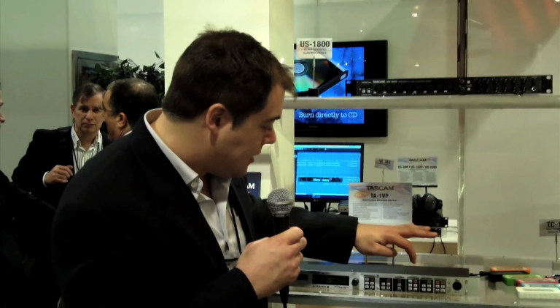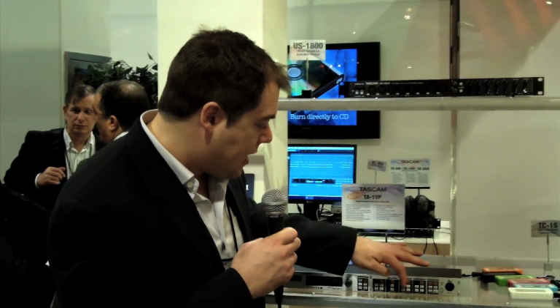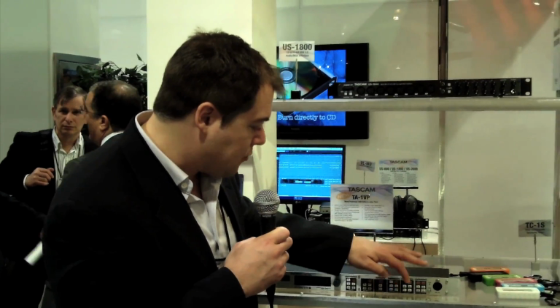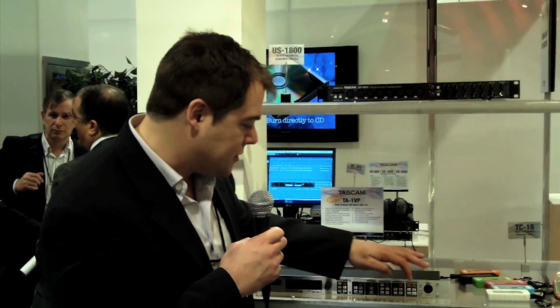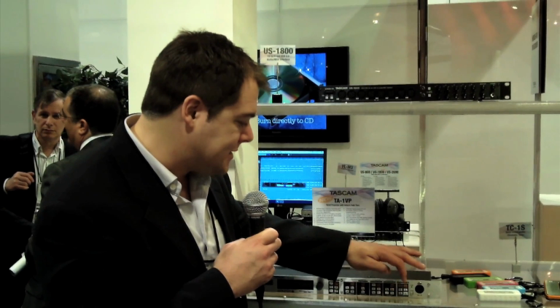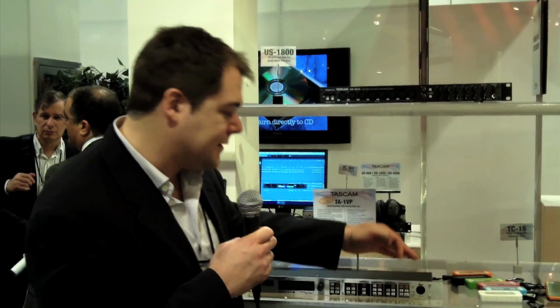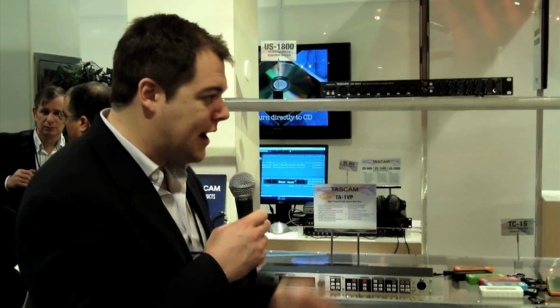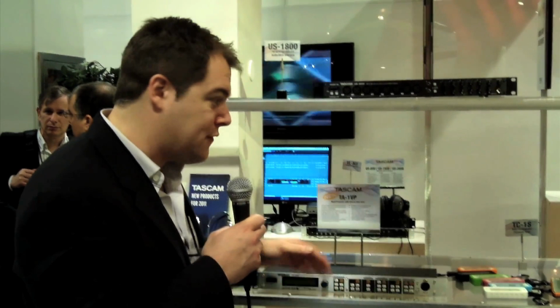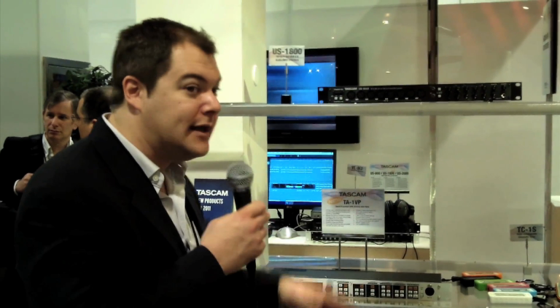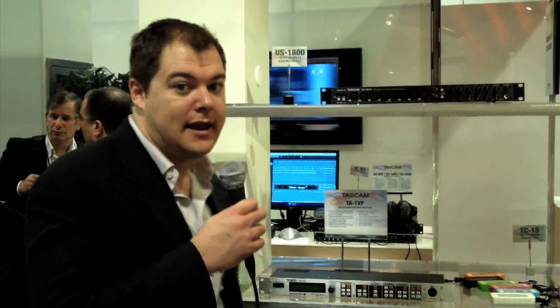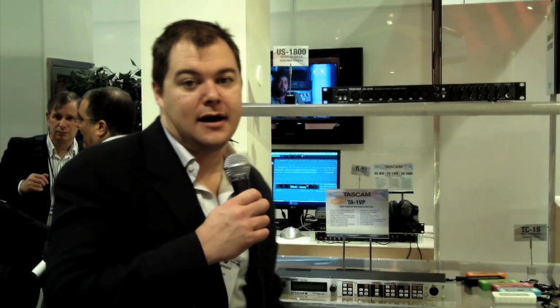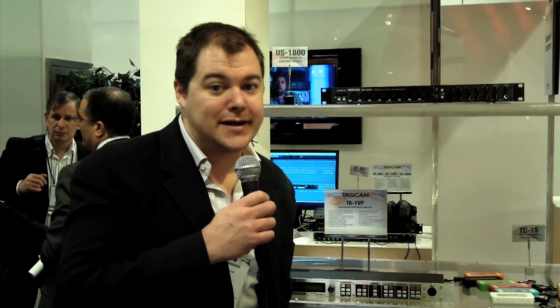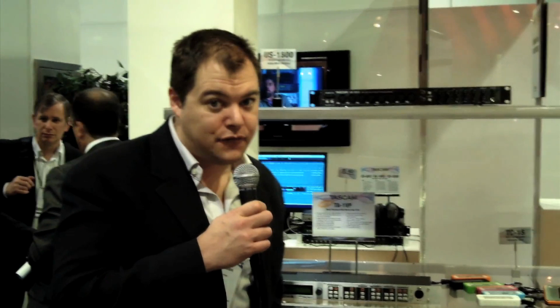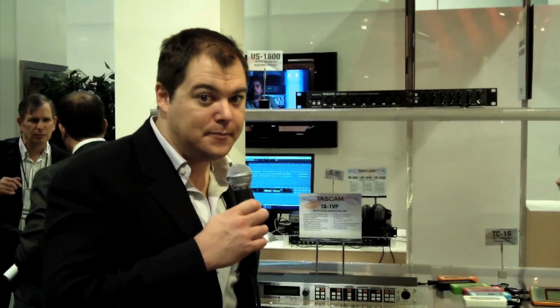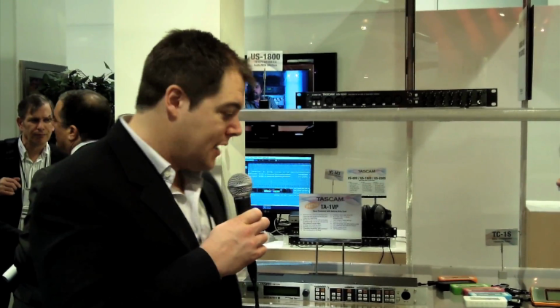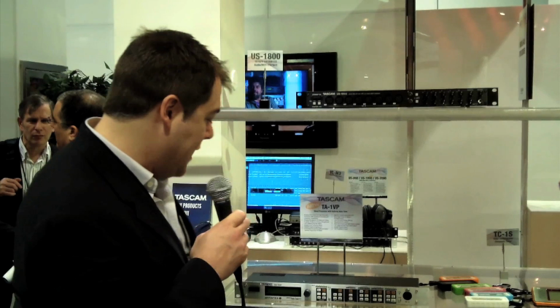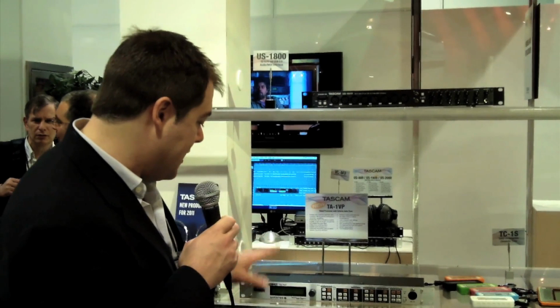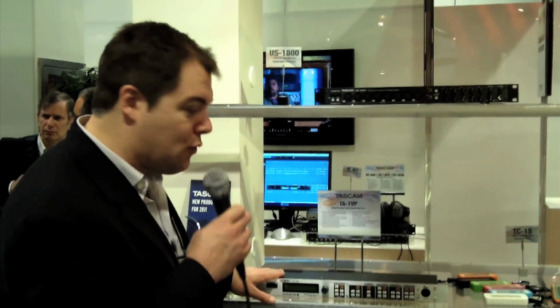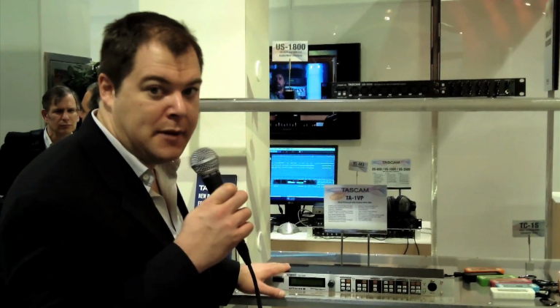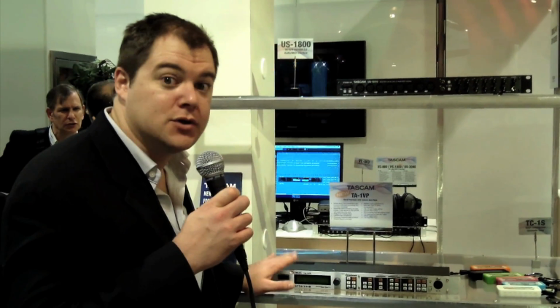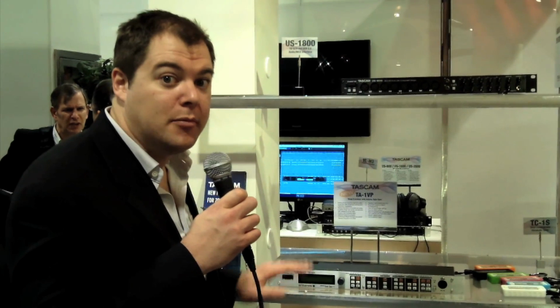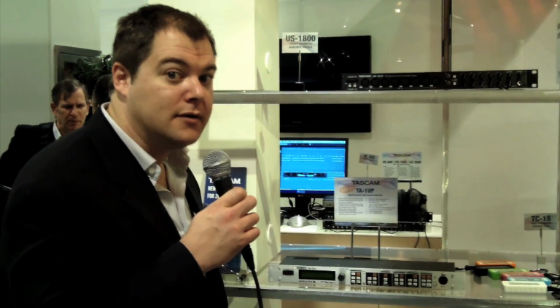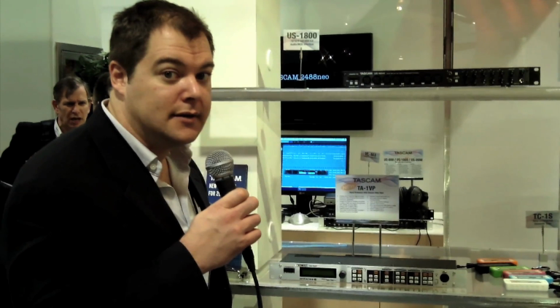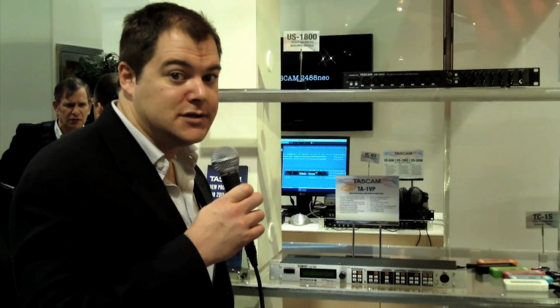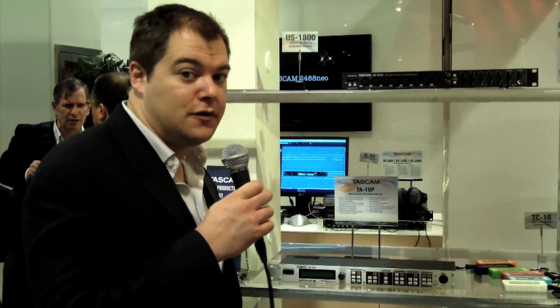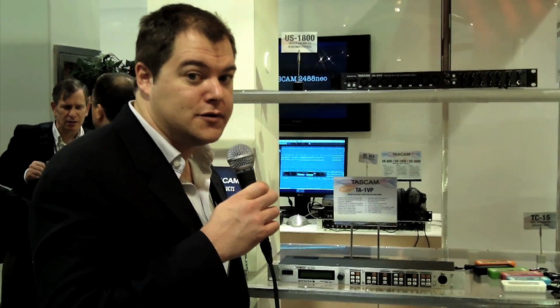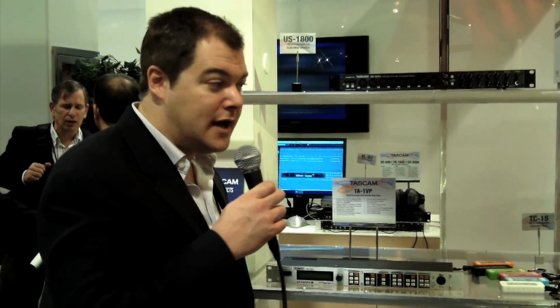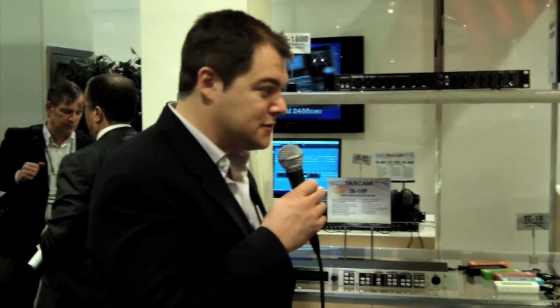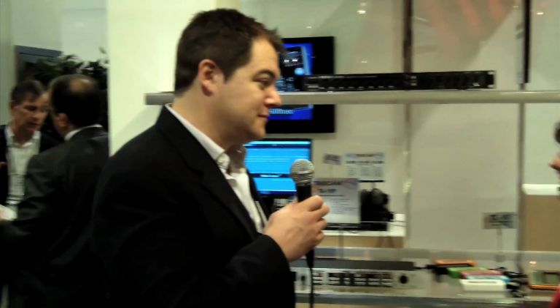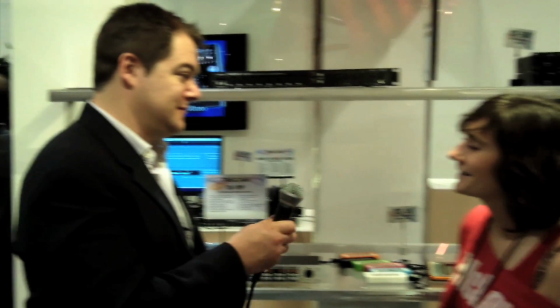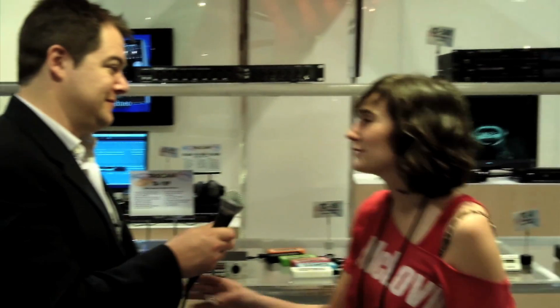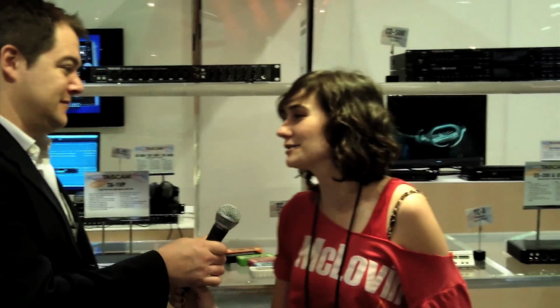It also features a compressor, de-essing, and equalizer — everything you need to get a great sounding vocal. The TA1VP is available now and sells for $449. Thank you so much.